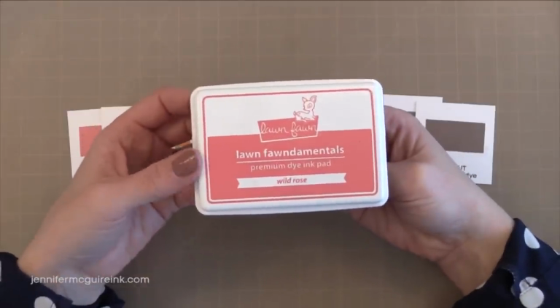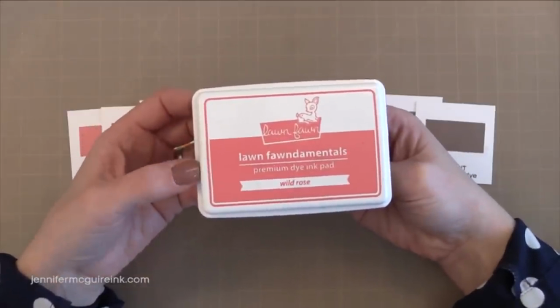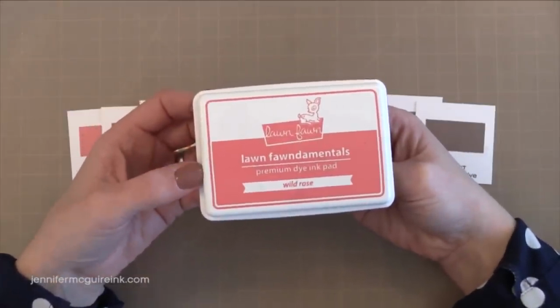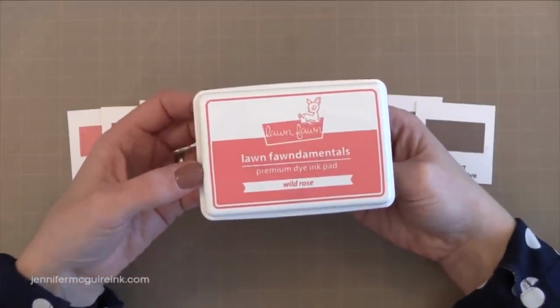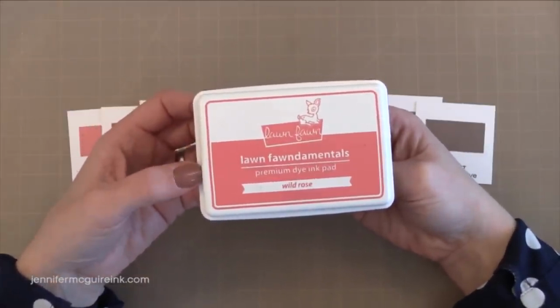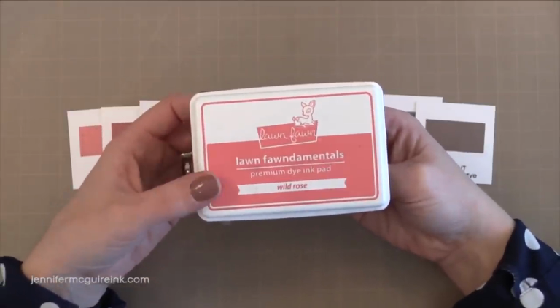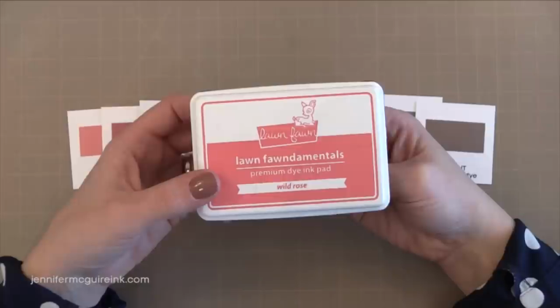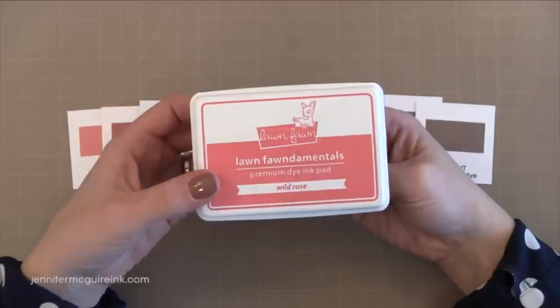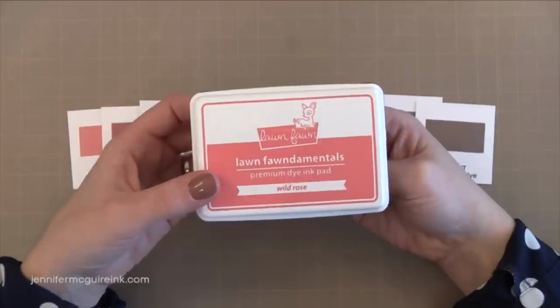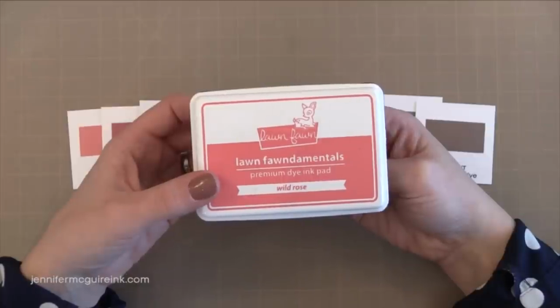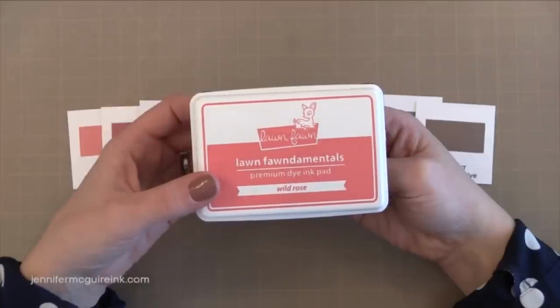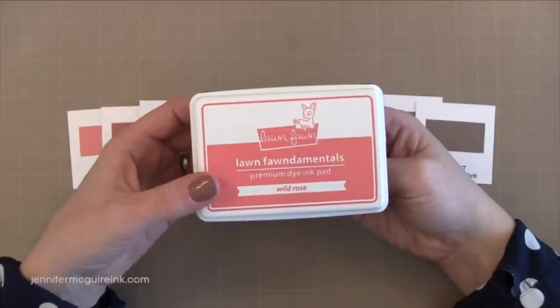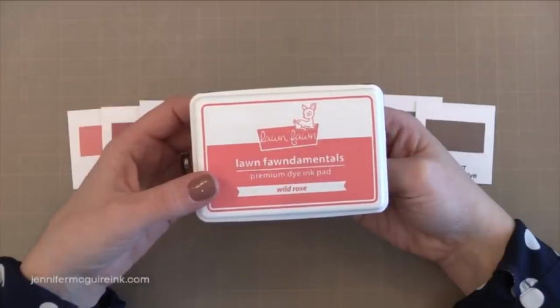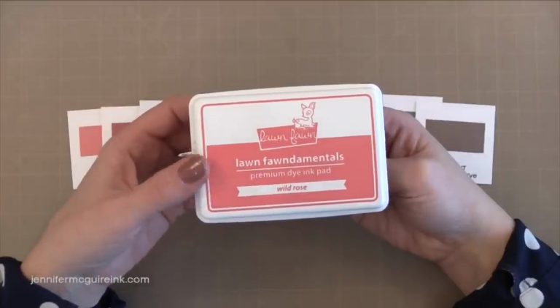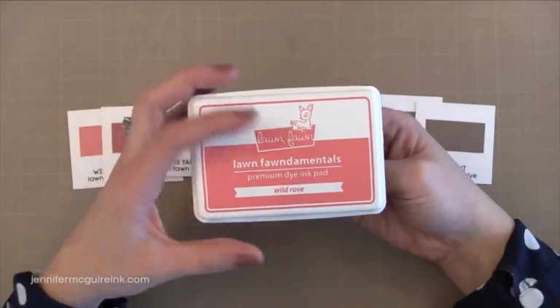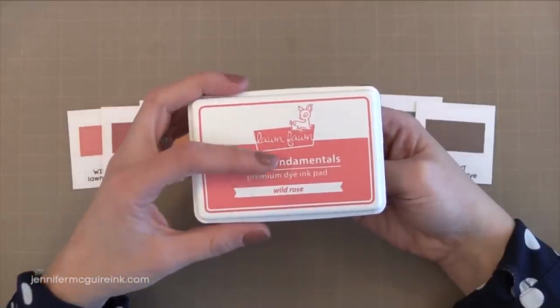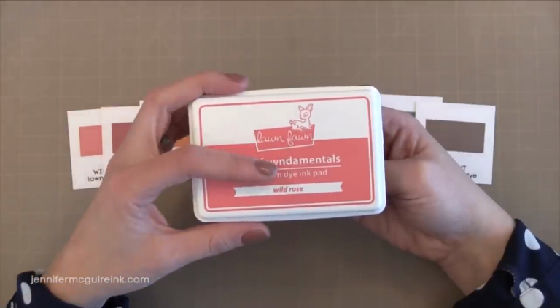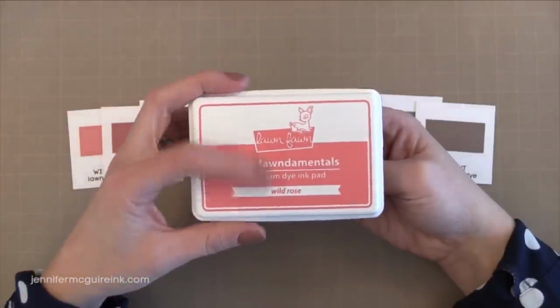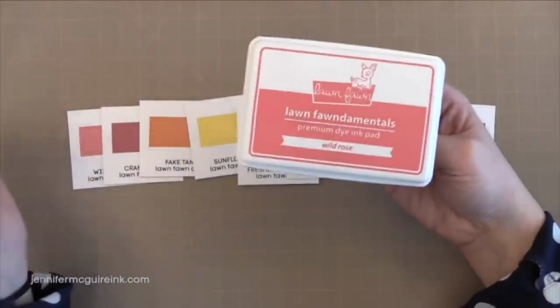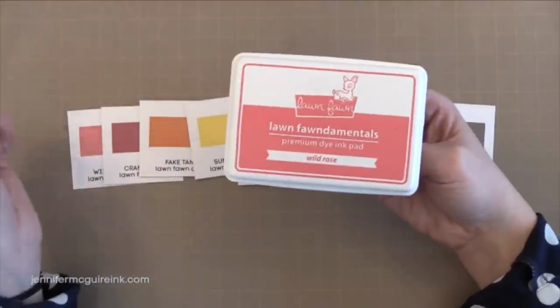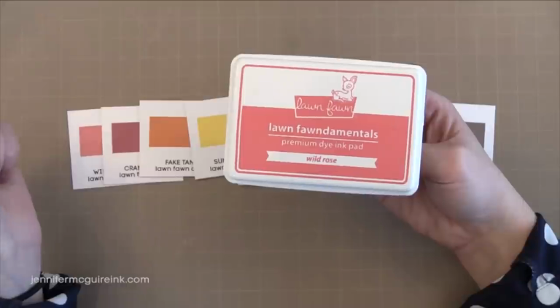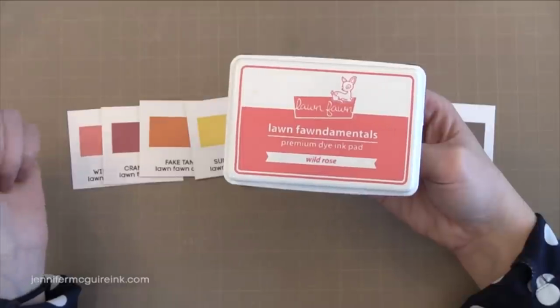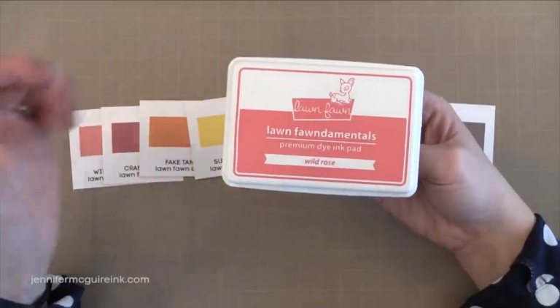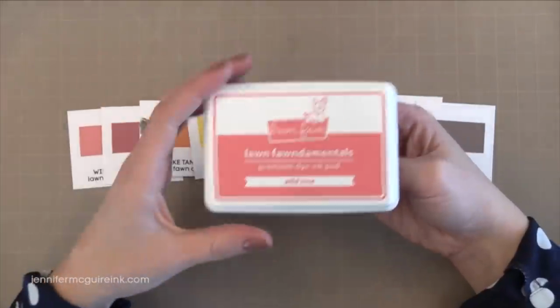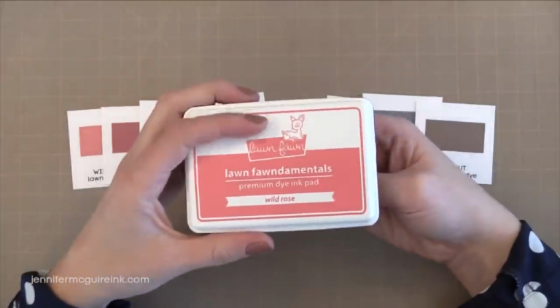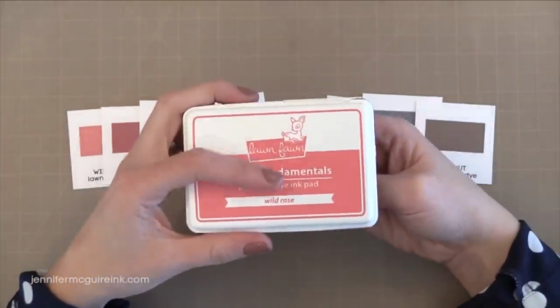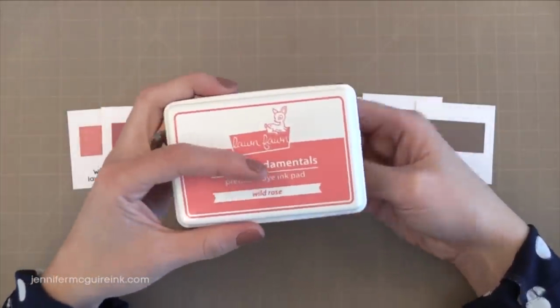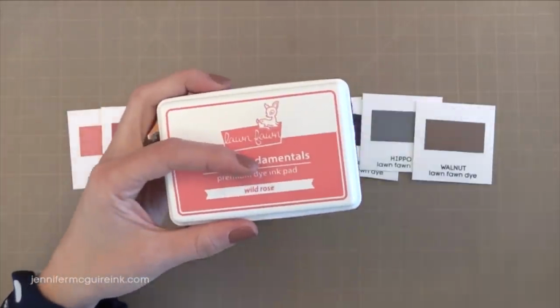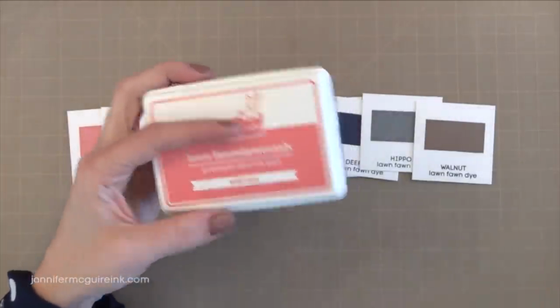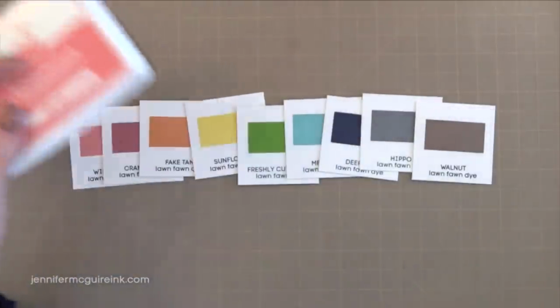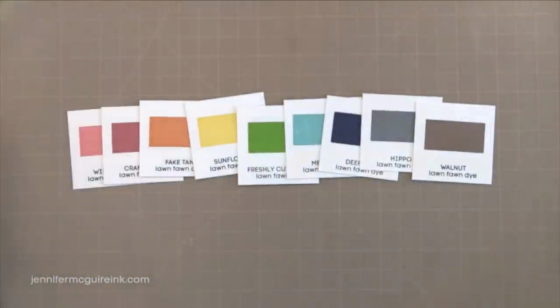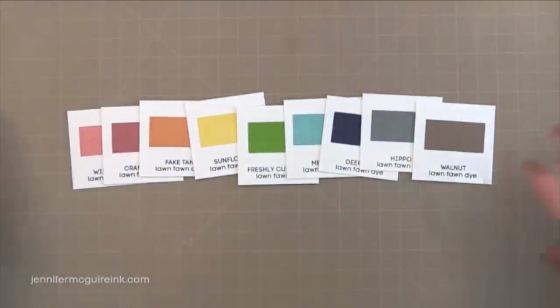I find these inks to be very high quality, which is something that I expect from Lawn Fawn. They always give the best products and I really like that the colors in their collection match the feel of the company and the products they offer.